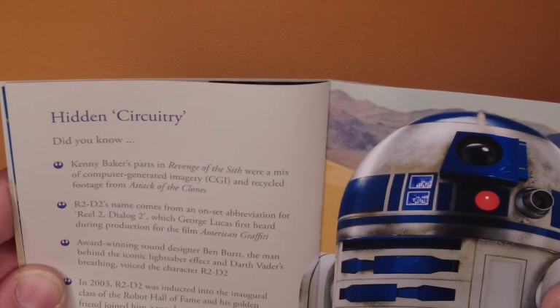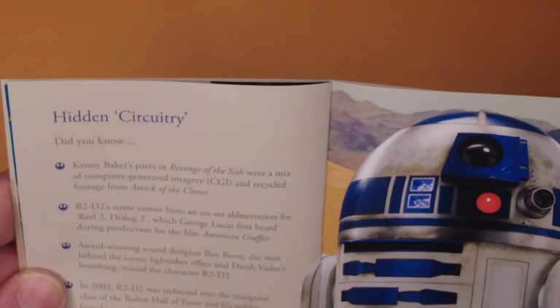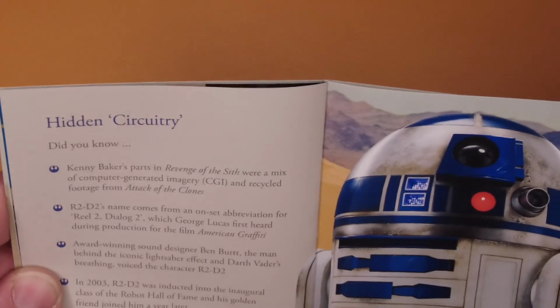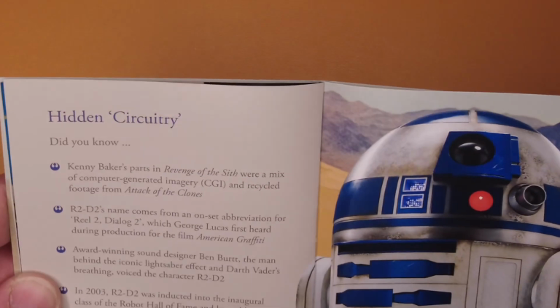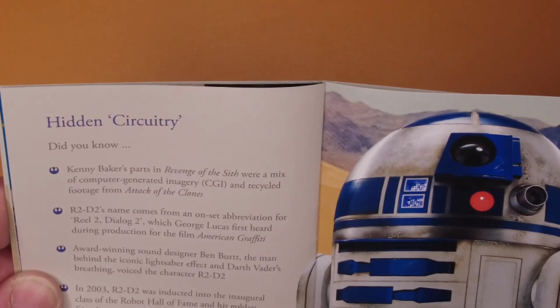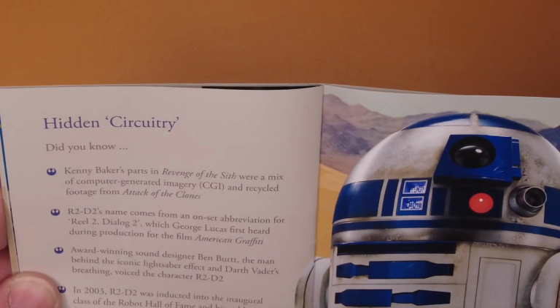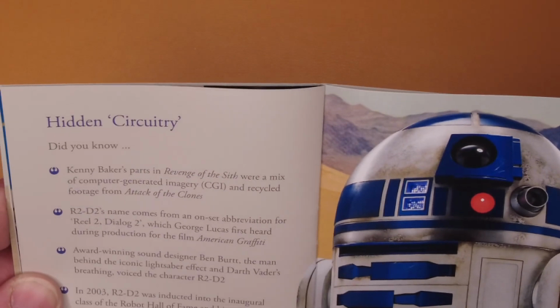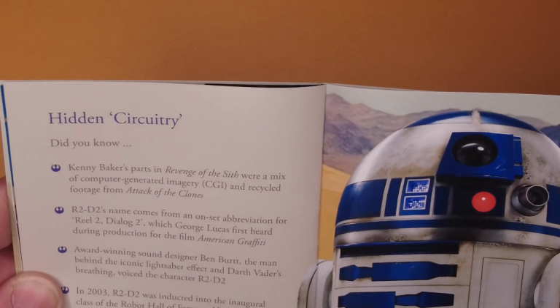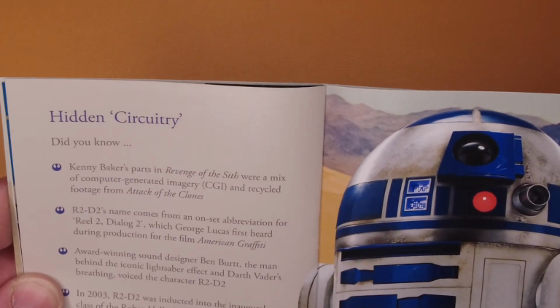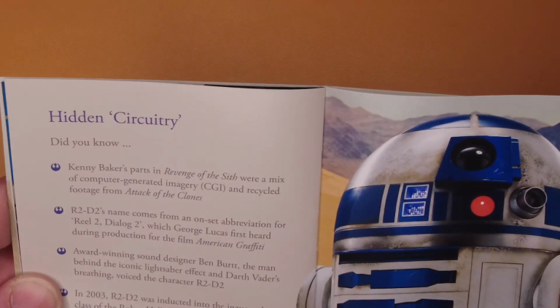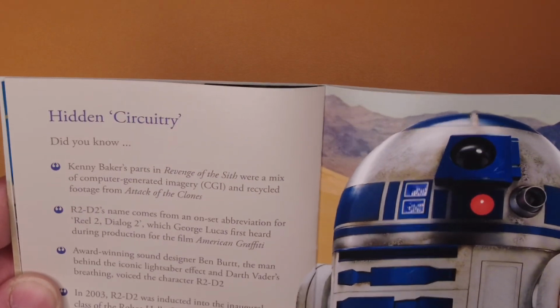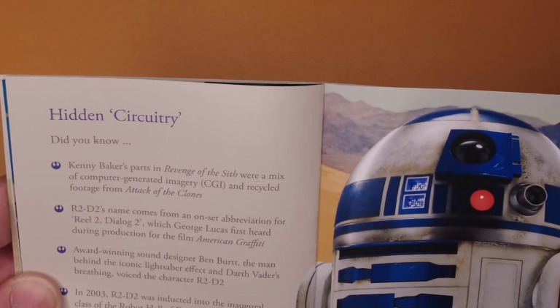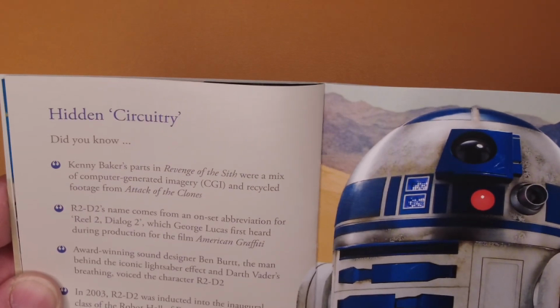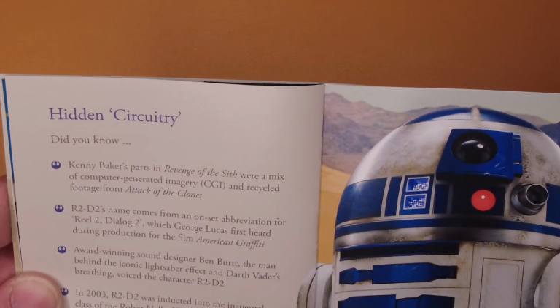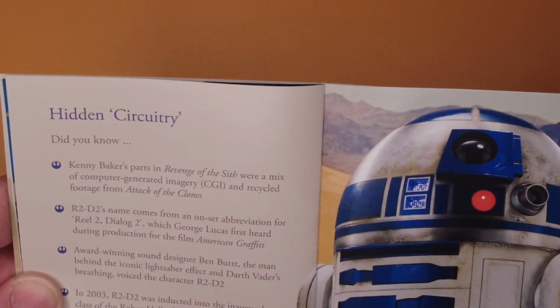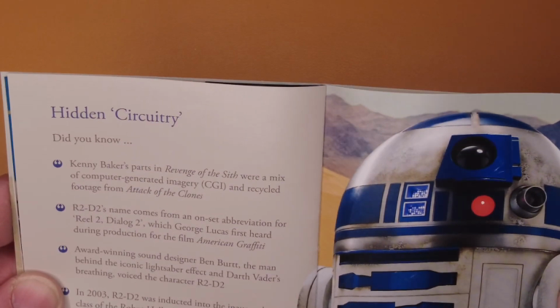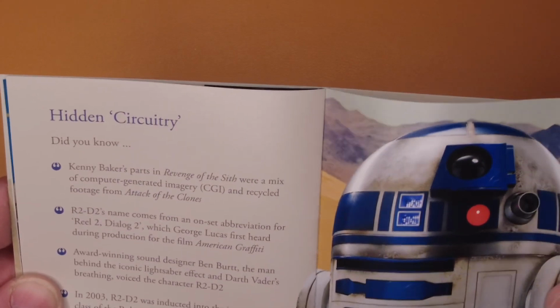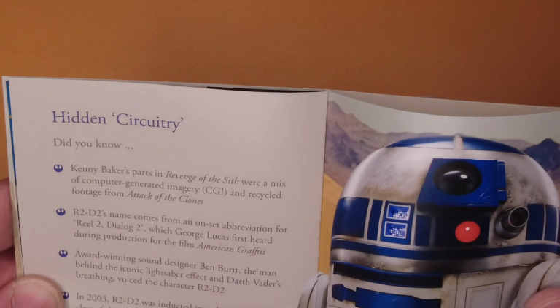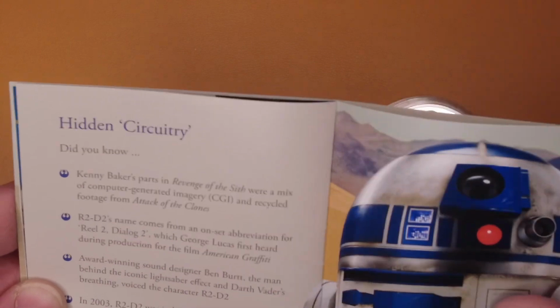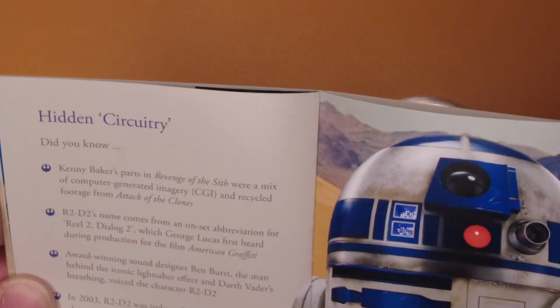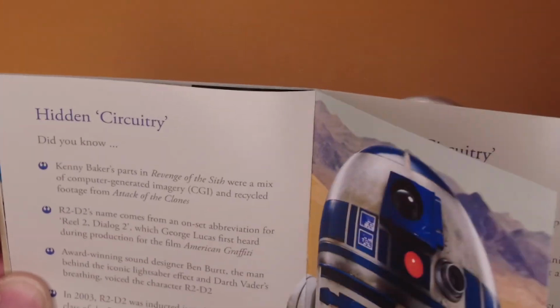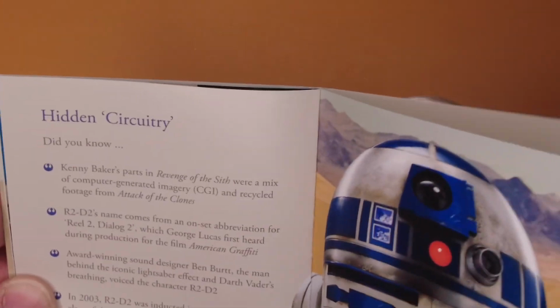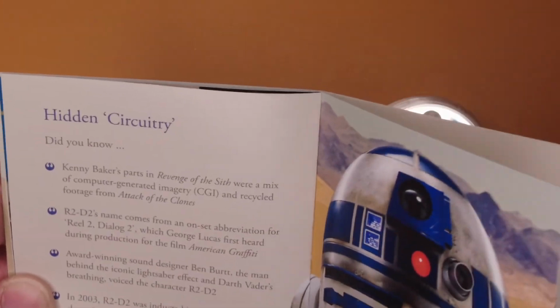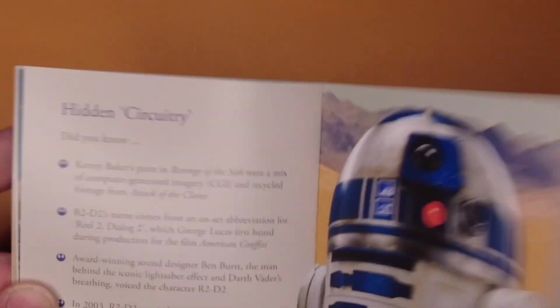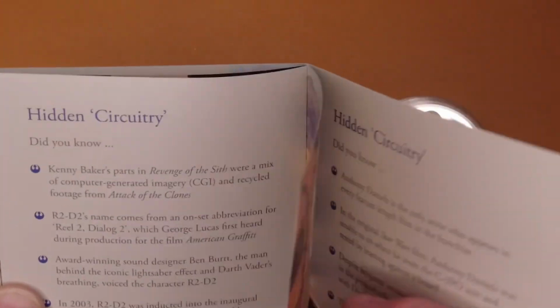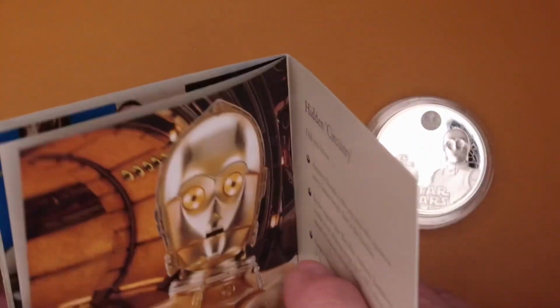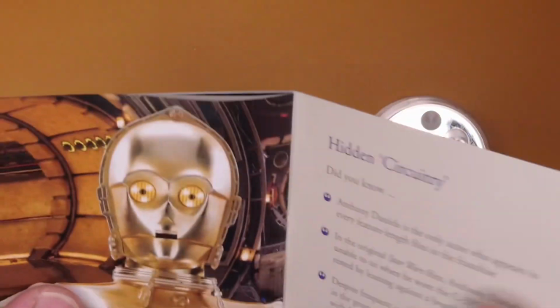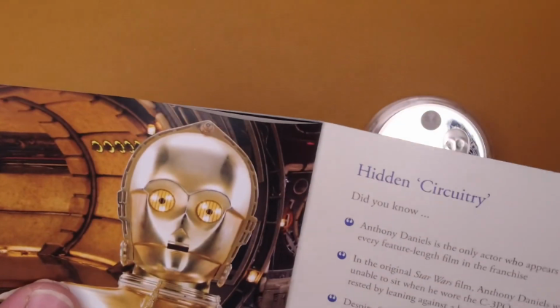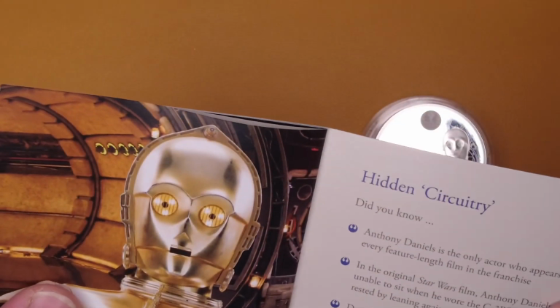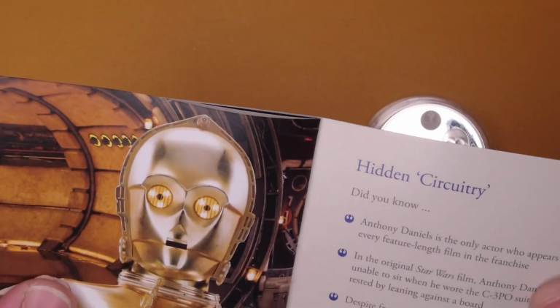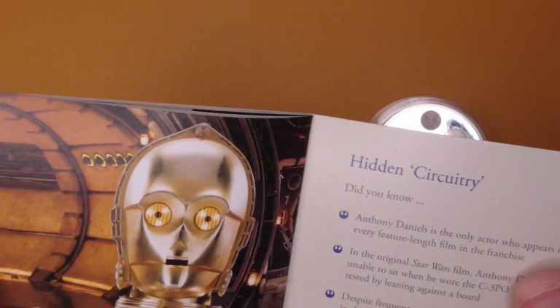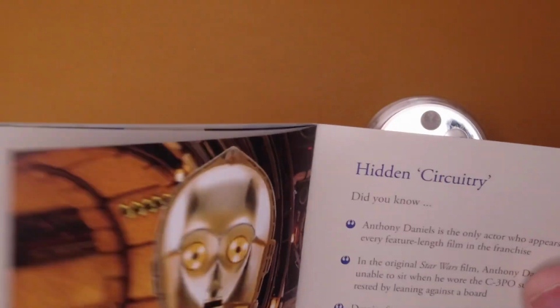Did you know Kenny Baker's parts in the later films were a mix of computer generated imagery and recycled footage from Attack of the Clones? There we go — so you've got the usual facts in here.